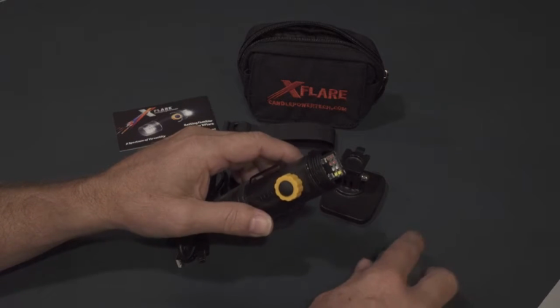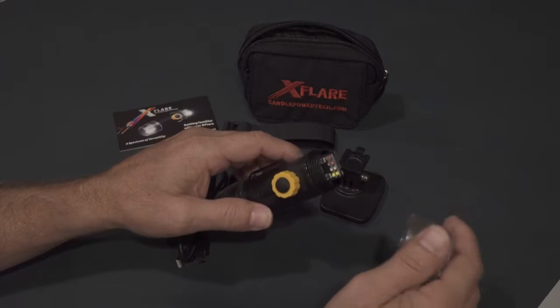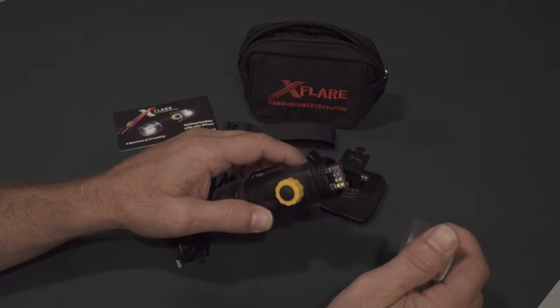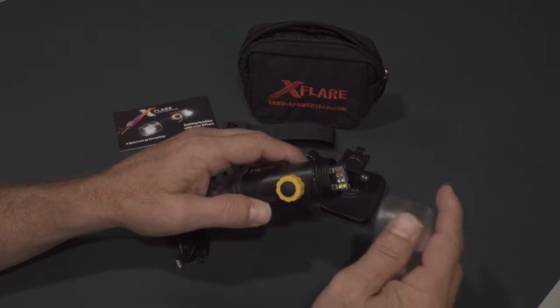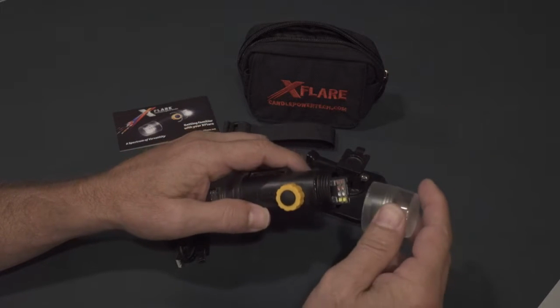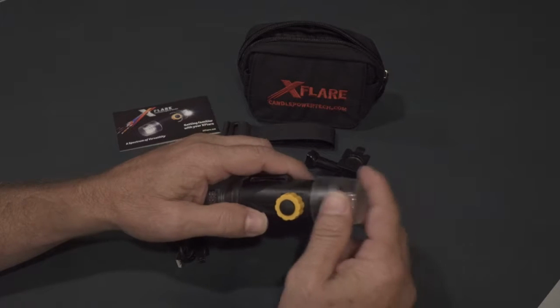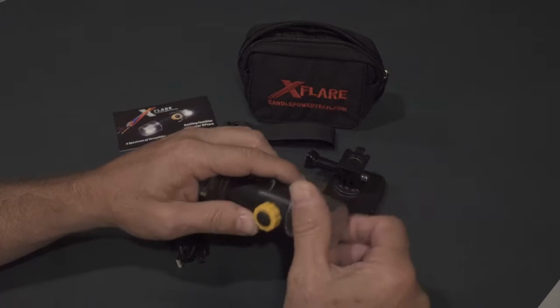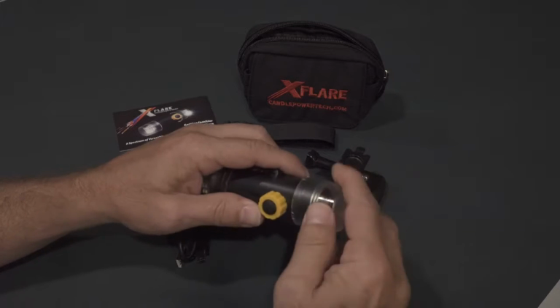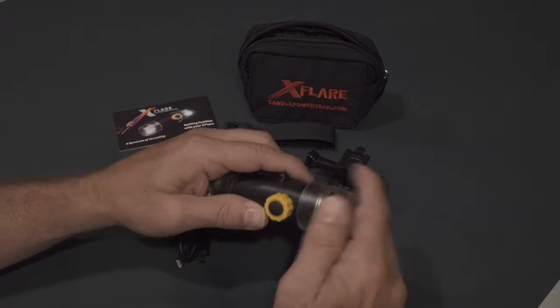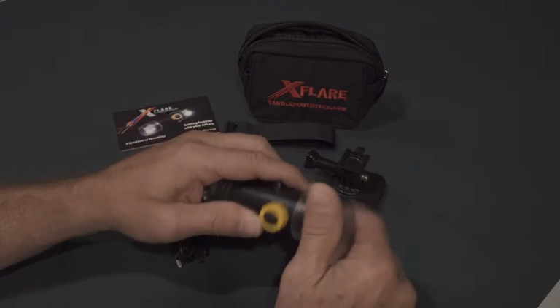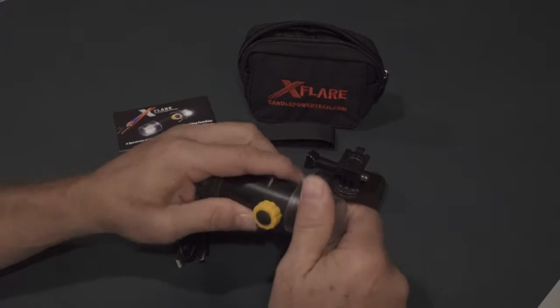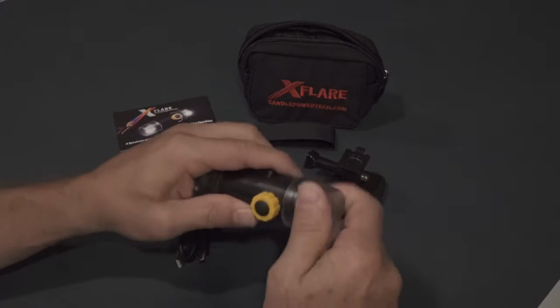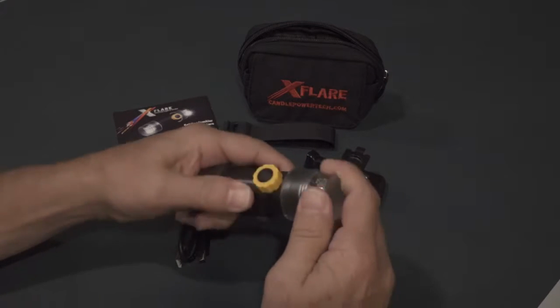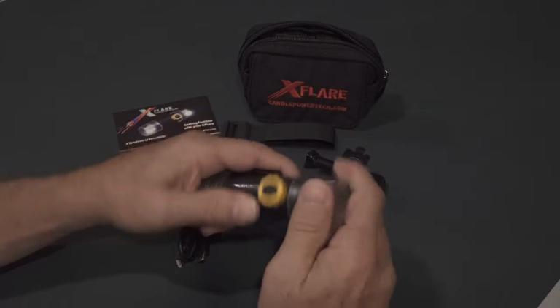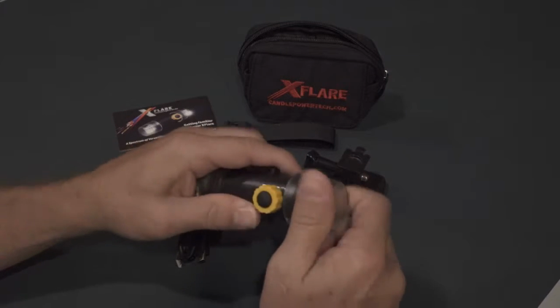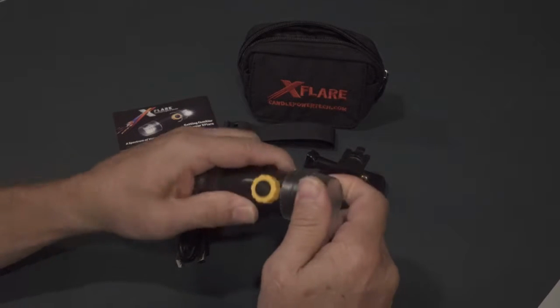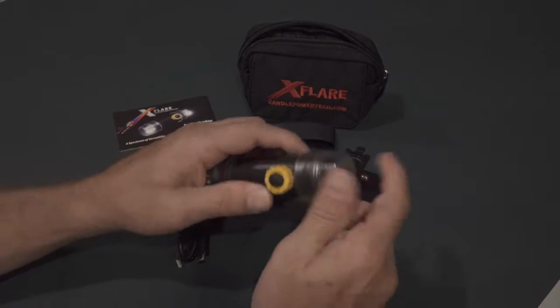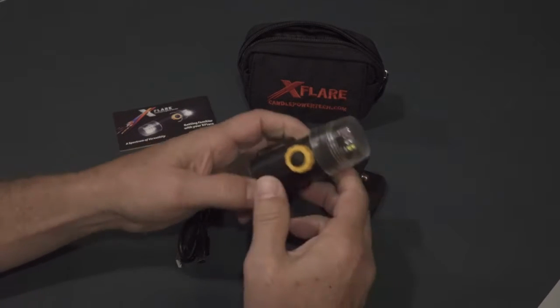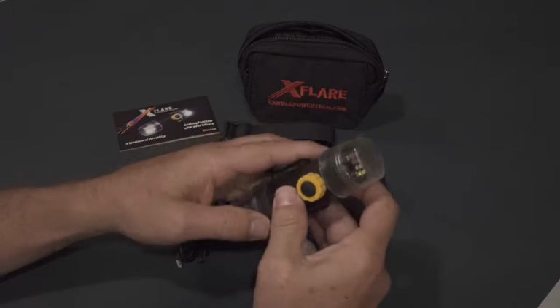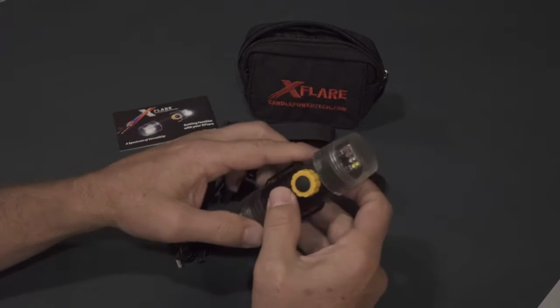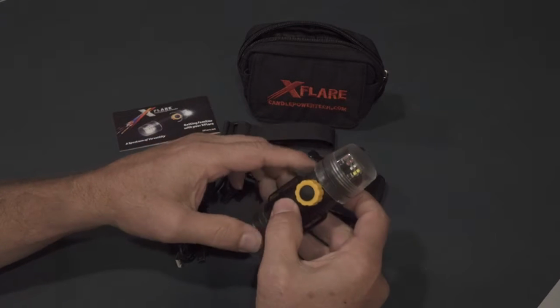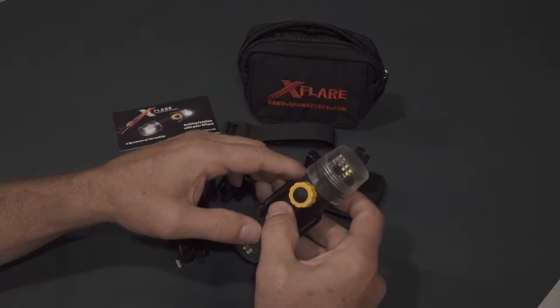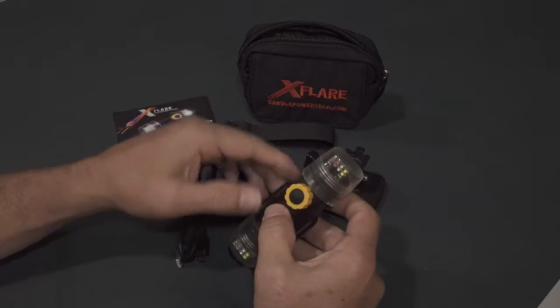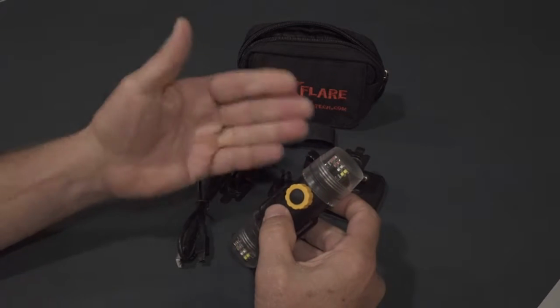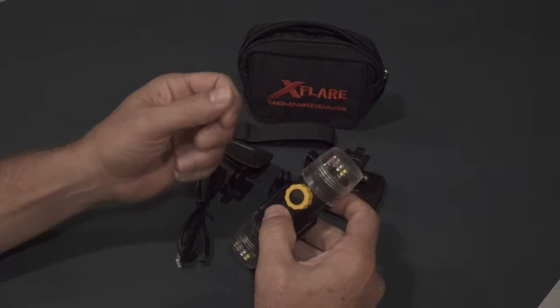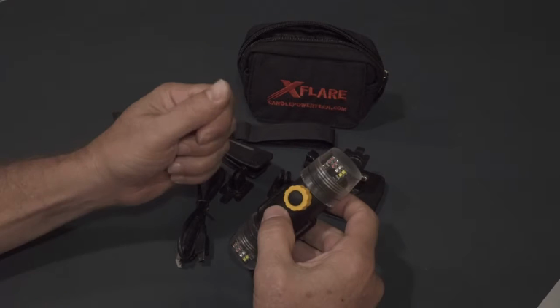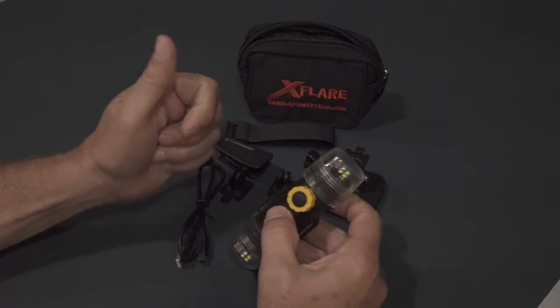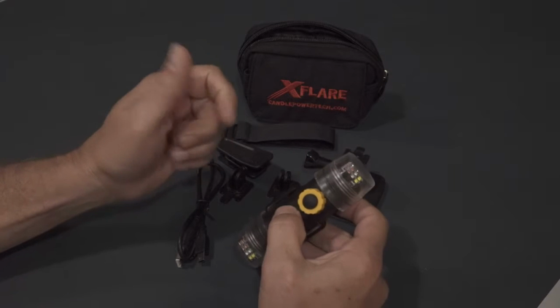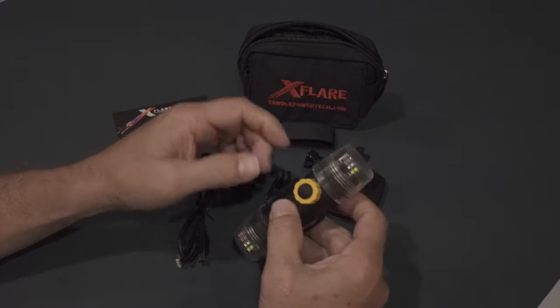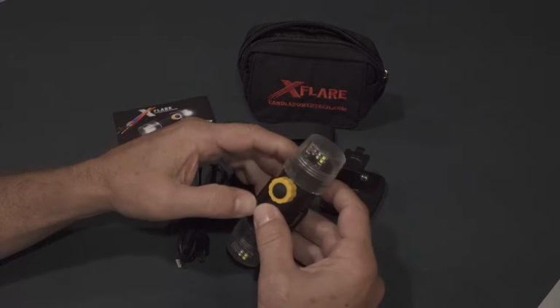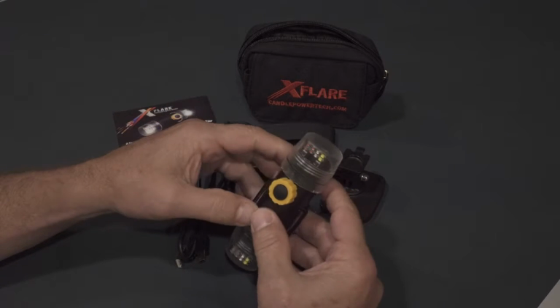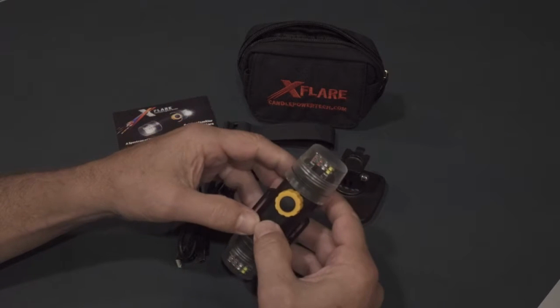Once you're done charging your X-Flare, reinsert your end cap and screw it all the way down so you have a watertight seal. And now we'll go on to the operation and programming of your X-Flare.